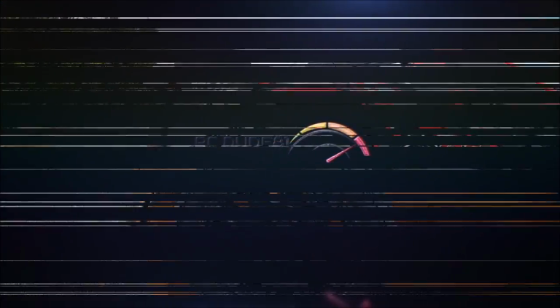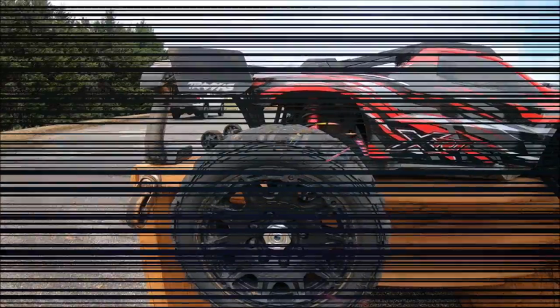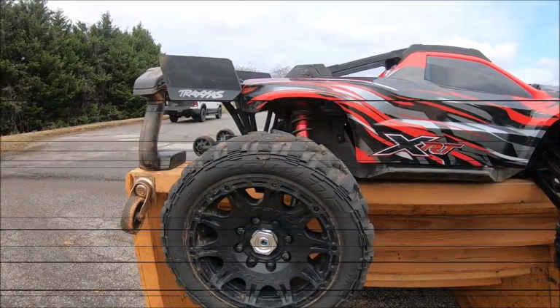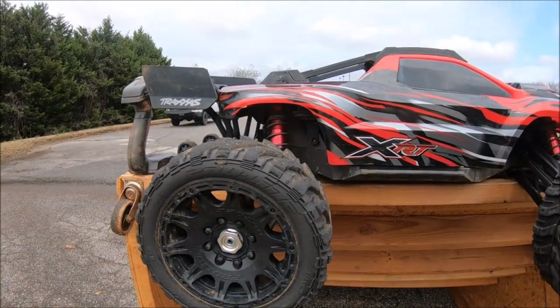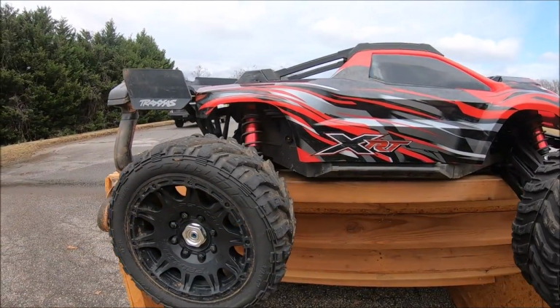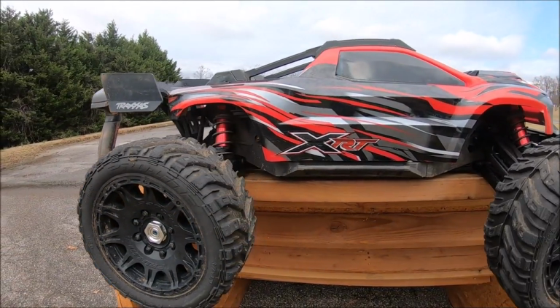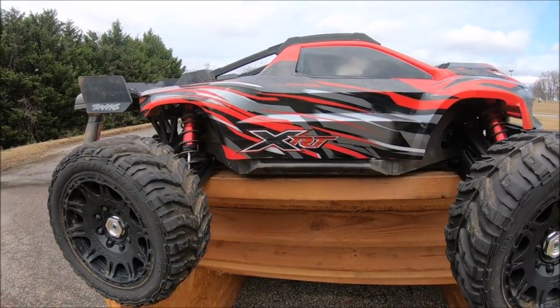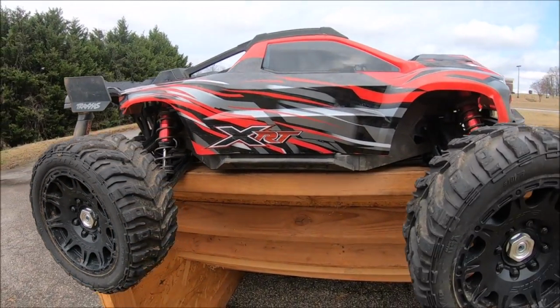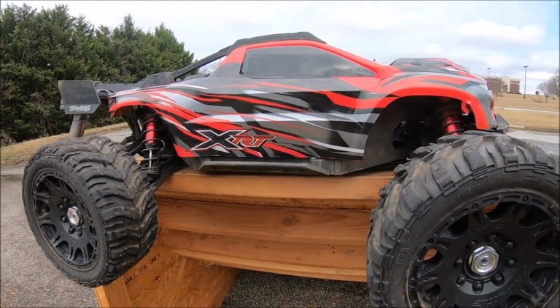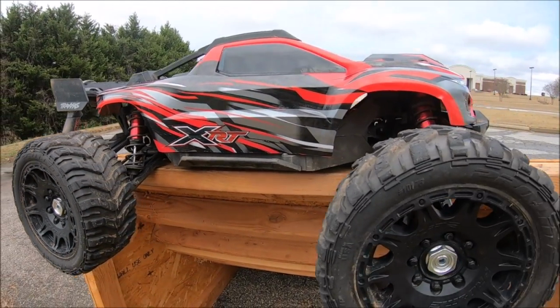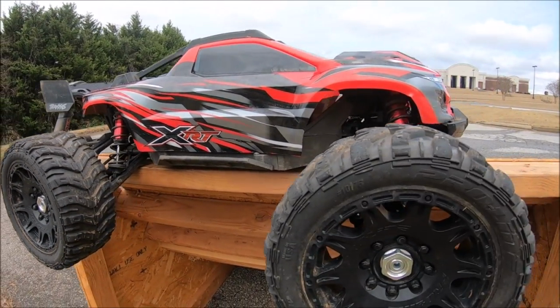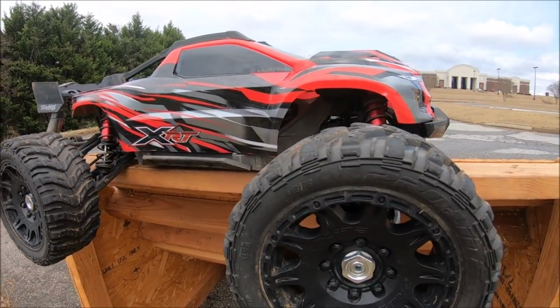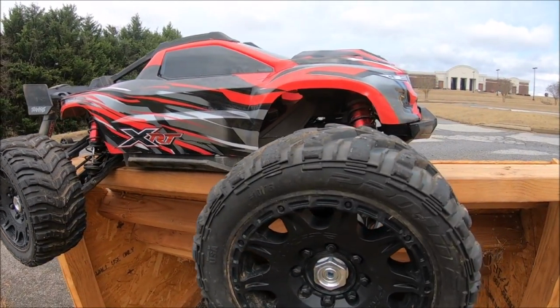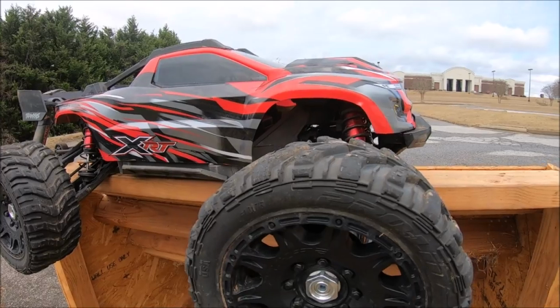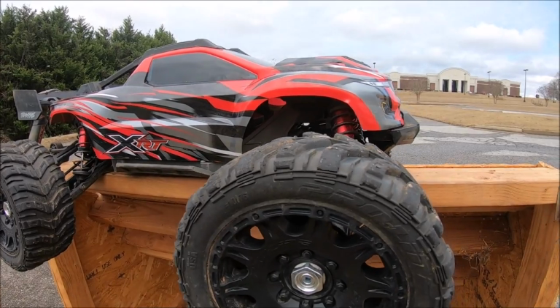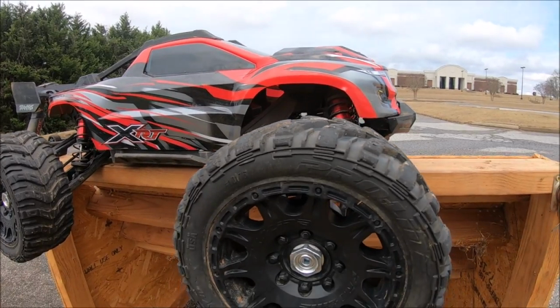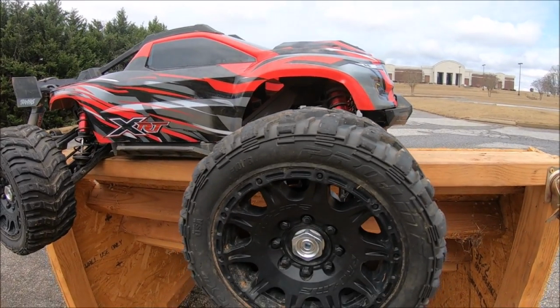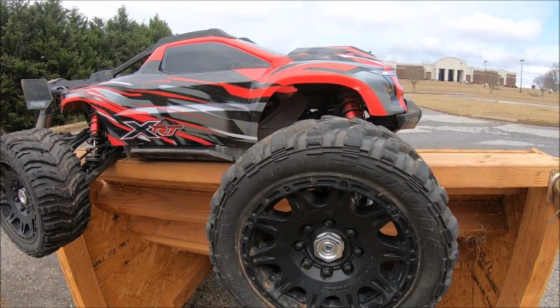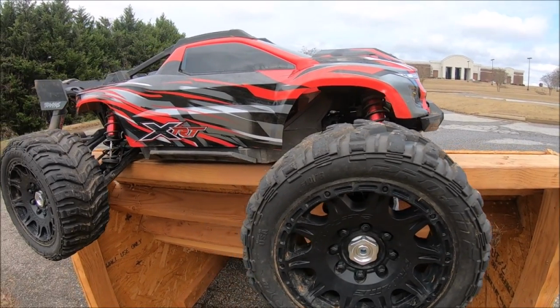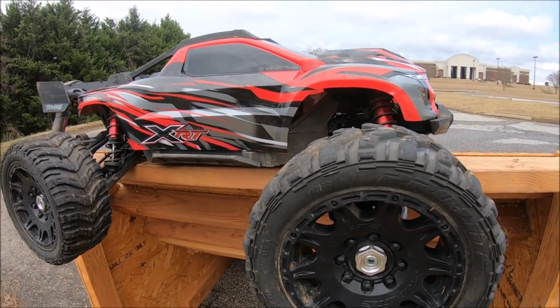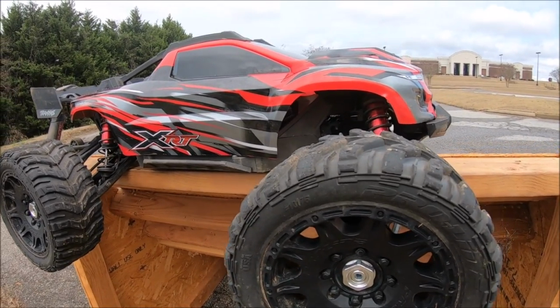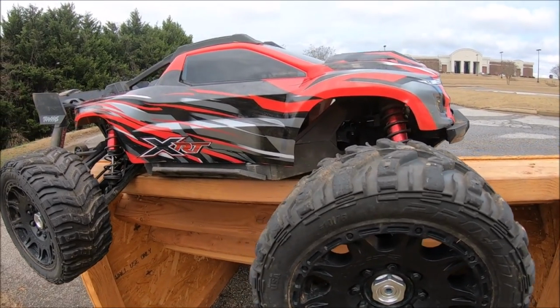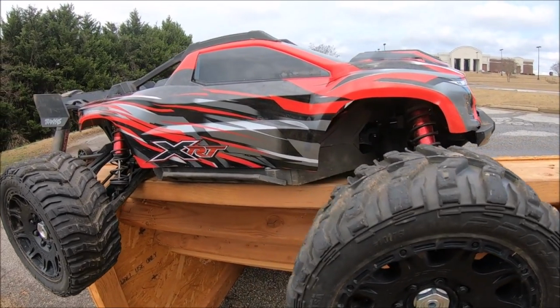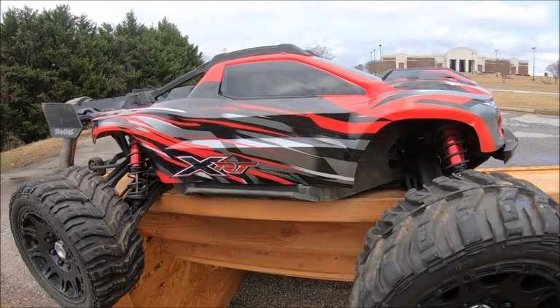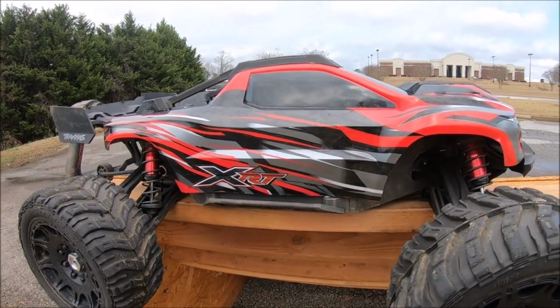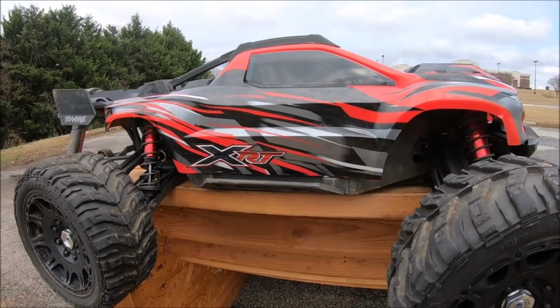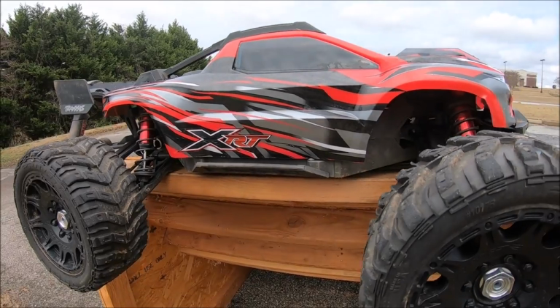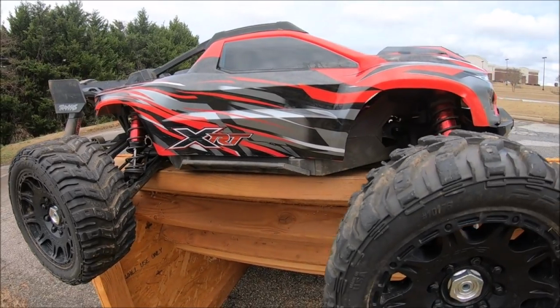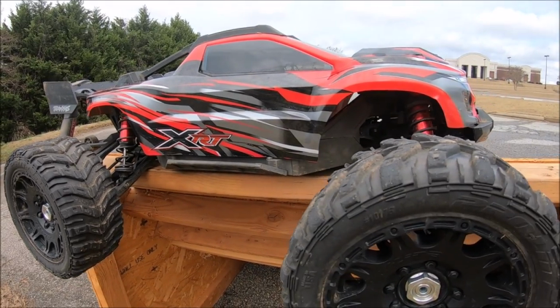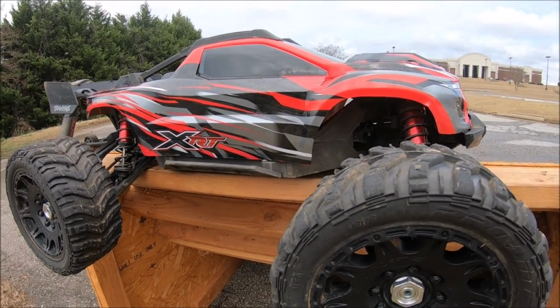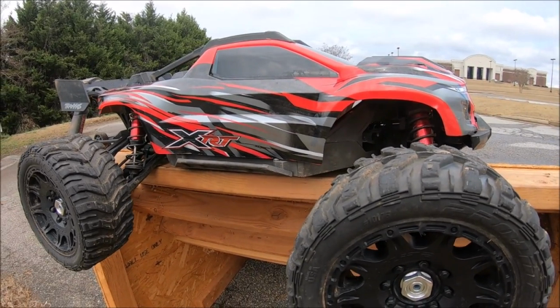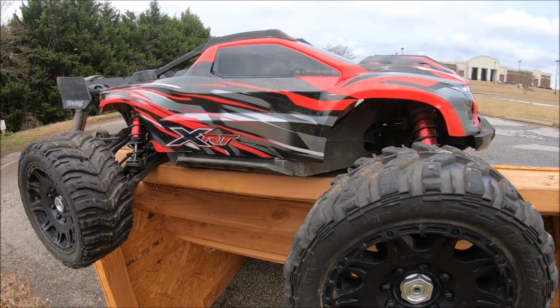What's up guys, it's Eric. I've got the Traxxas XRT 8S back out for another run. This is going to be kind of a mud run — we've had so much rain here lately, tons of rain in the forecast, and we'll try to sneak out here in between these rainstorms and get some footage in. I do have some more upgrades on this thing.